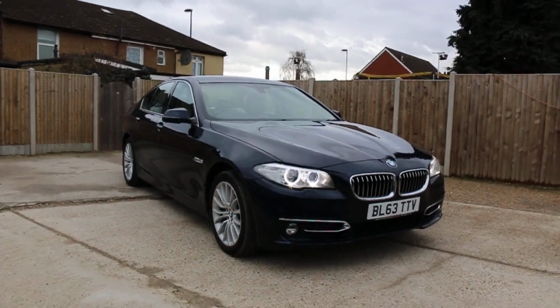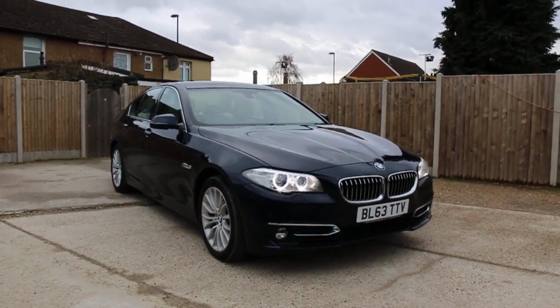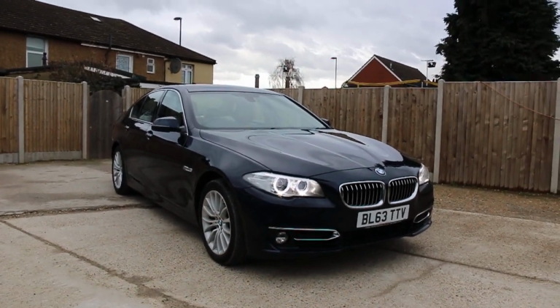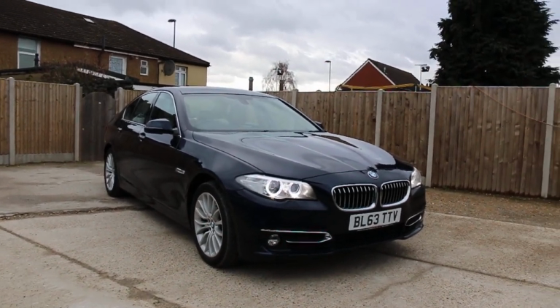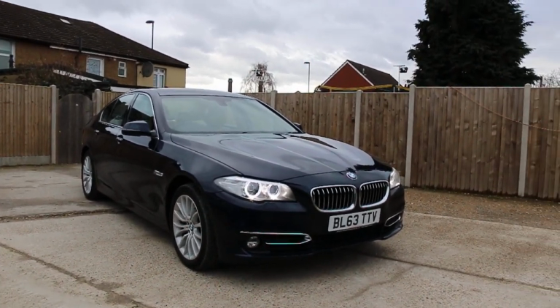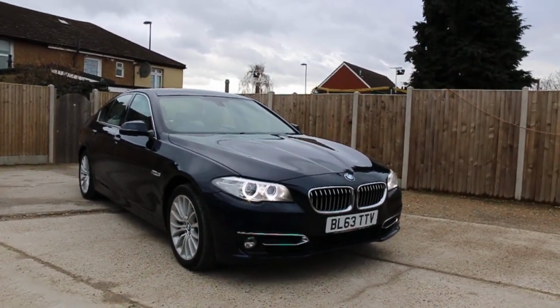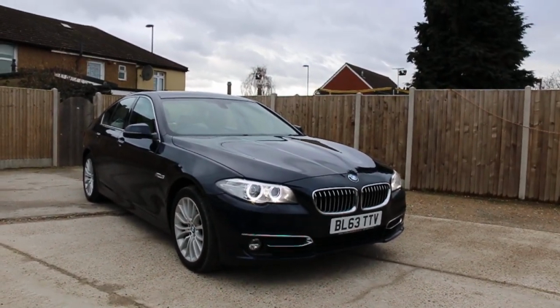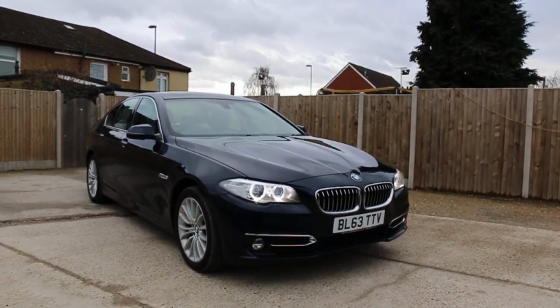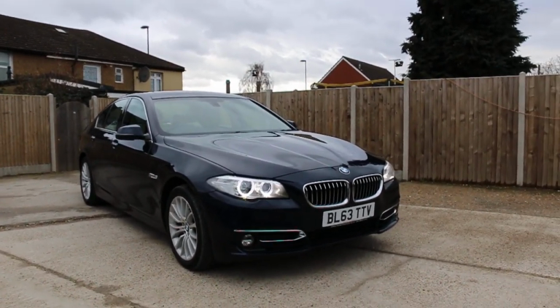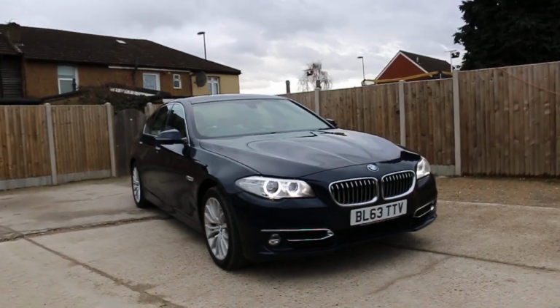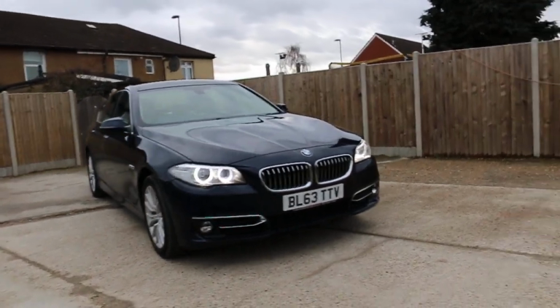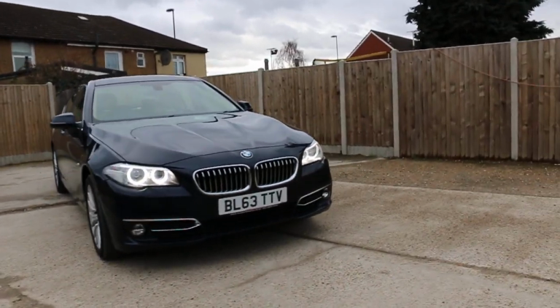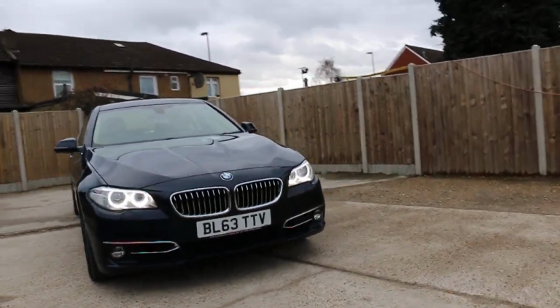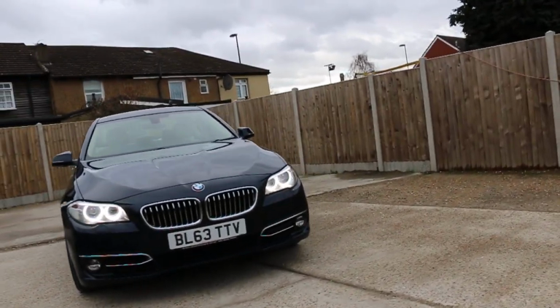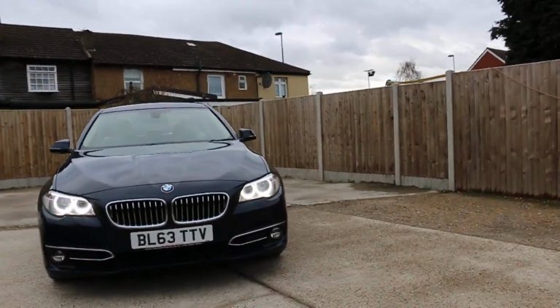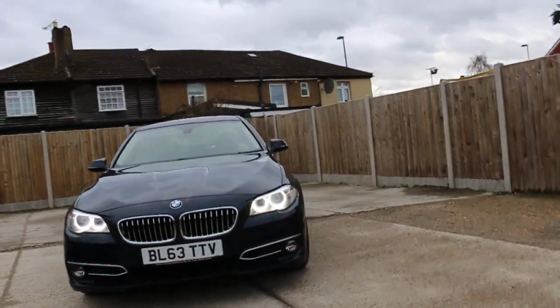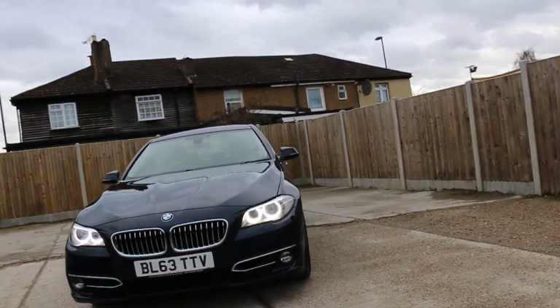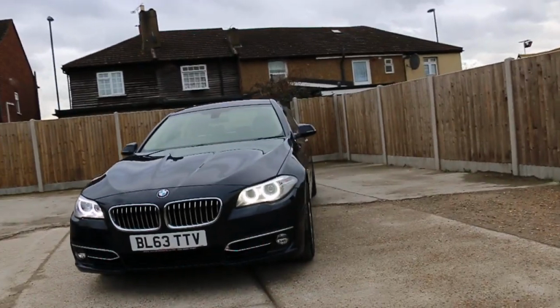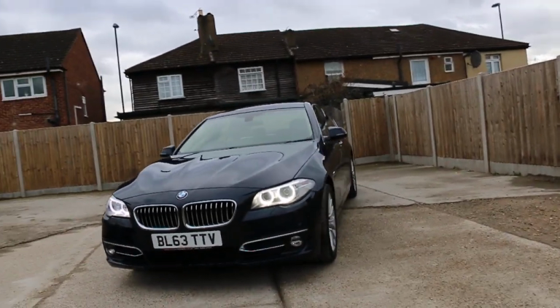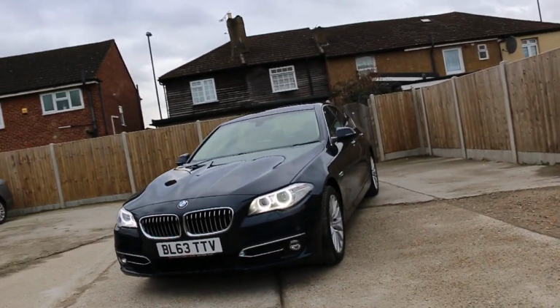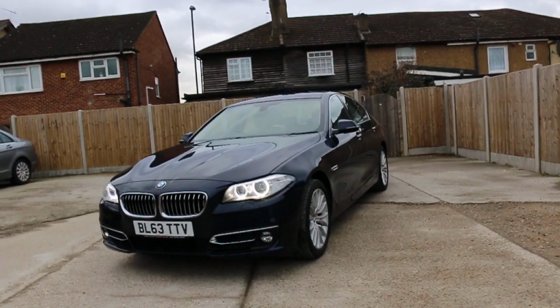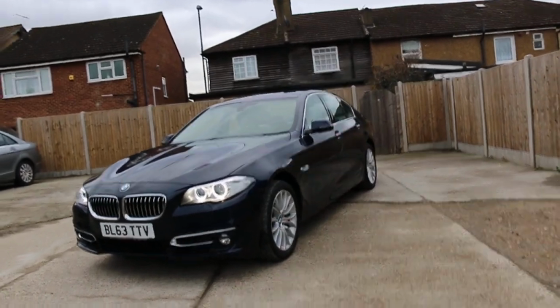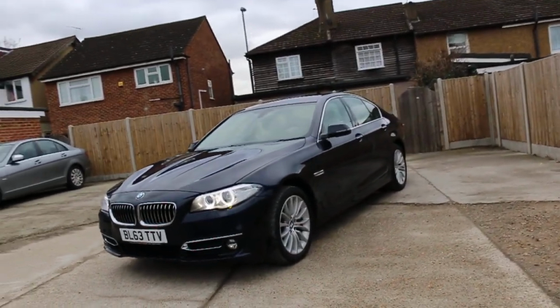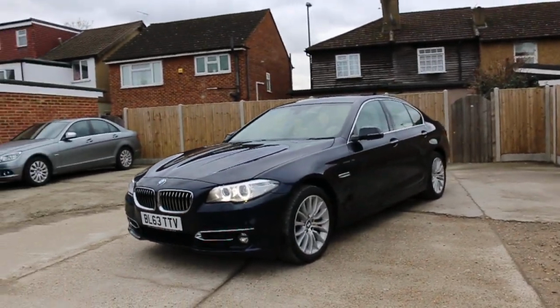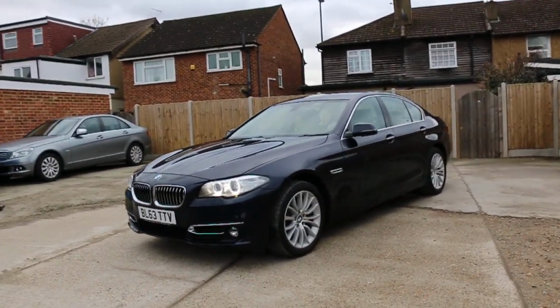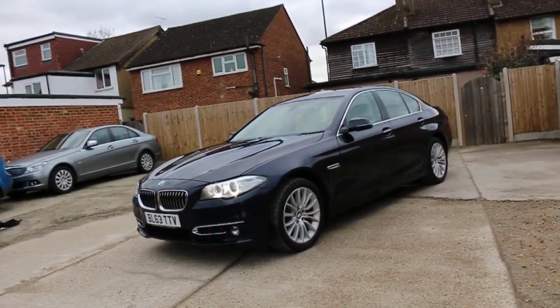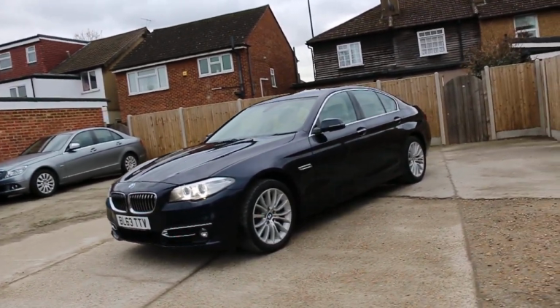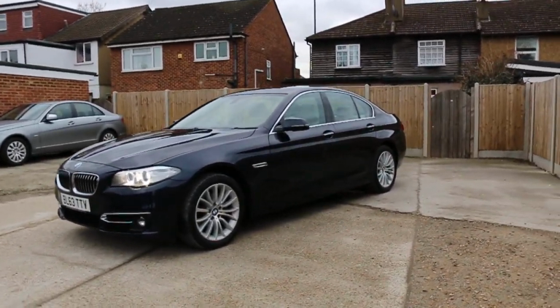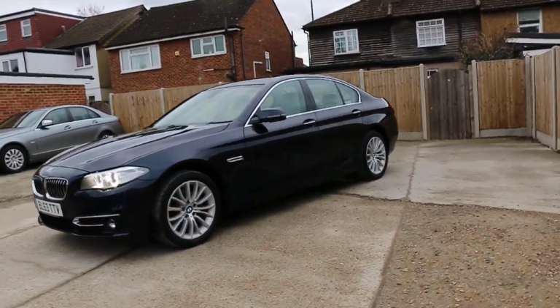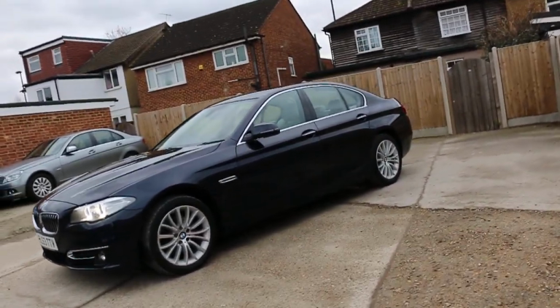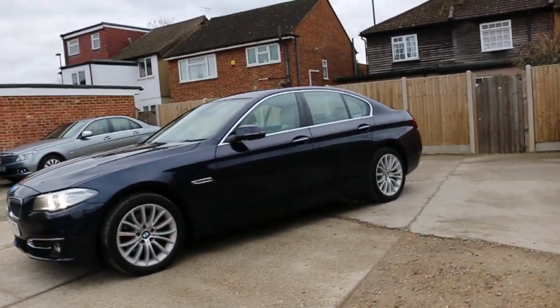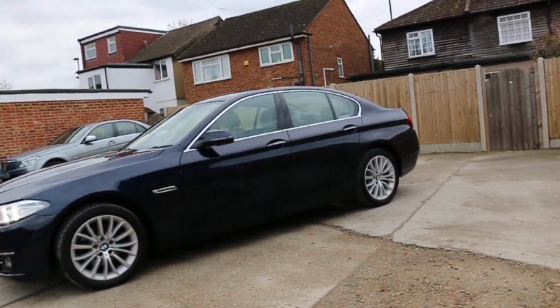Now it's available at McCarty Cars: BMW 5 Series diesel, 63 plate 2013, metallic blue. The car has front daytime running lights, front headlight washers, front parking sensors, and 18-inch alloy wheels.